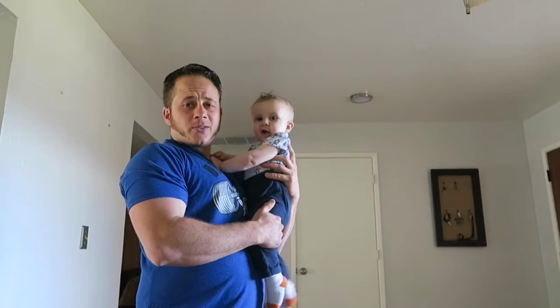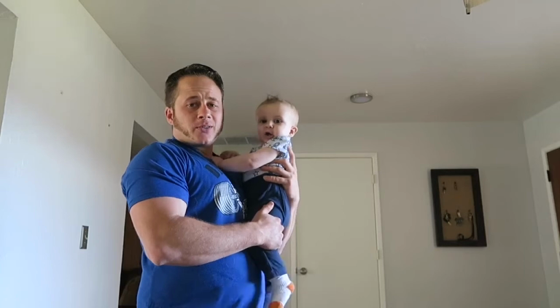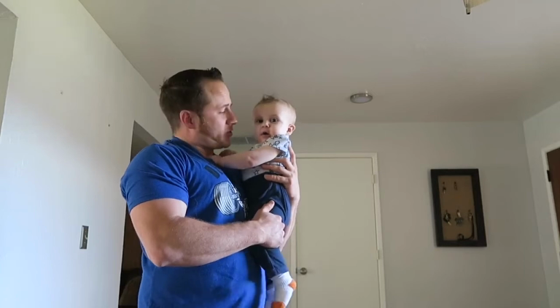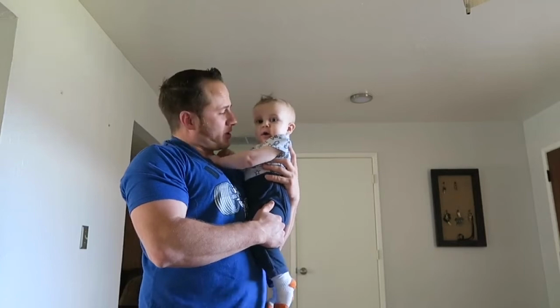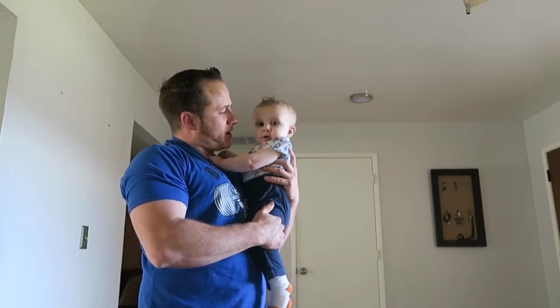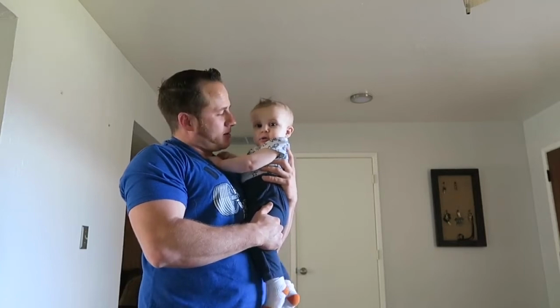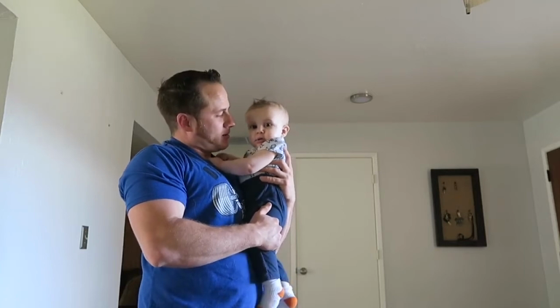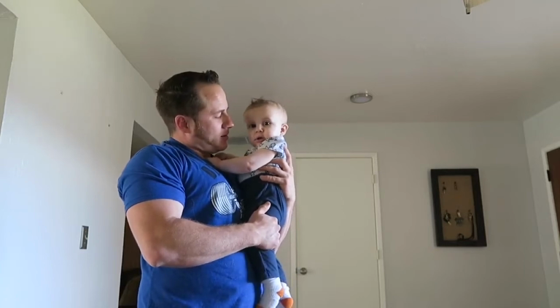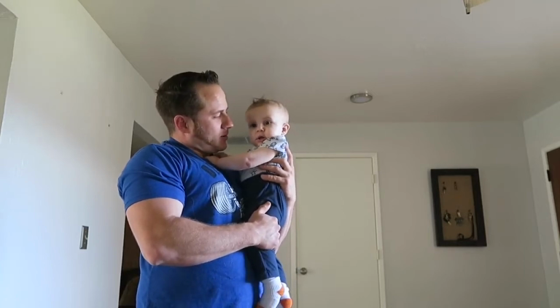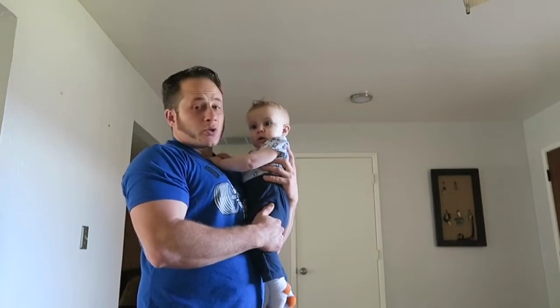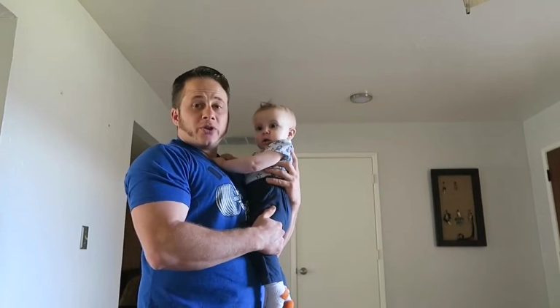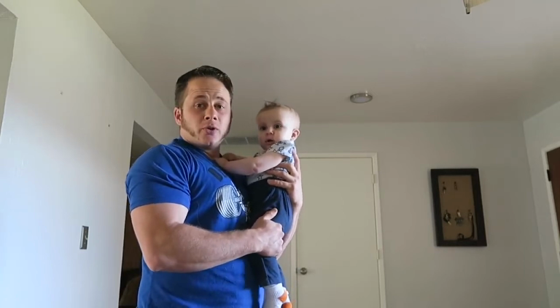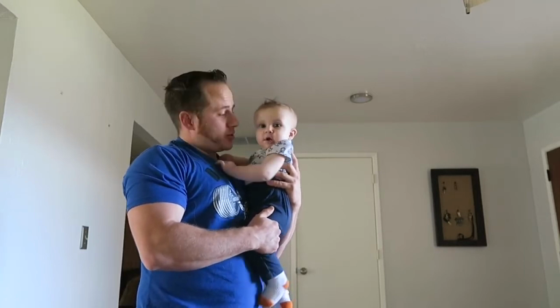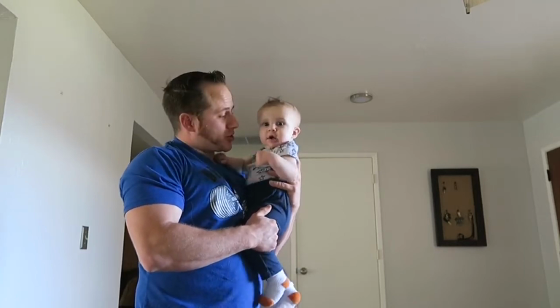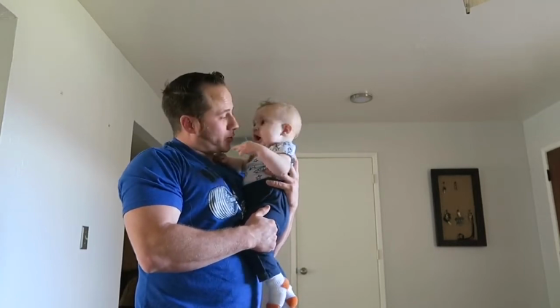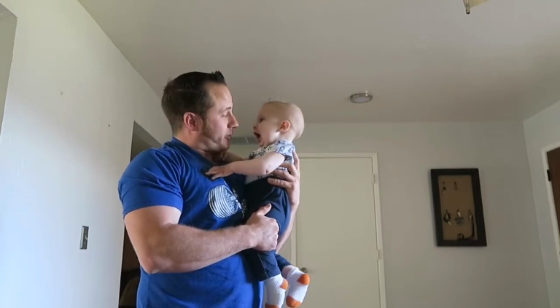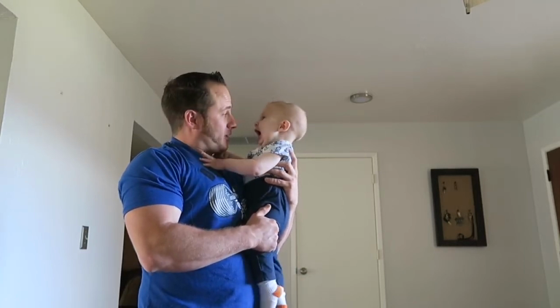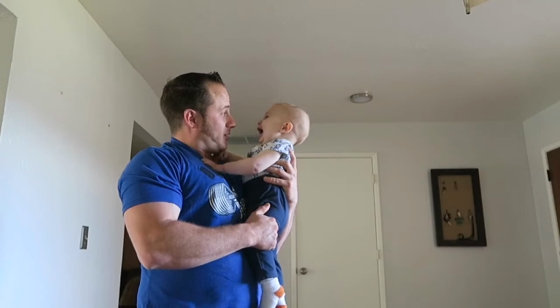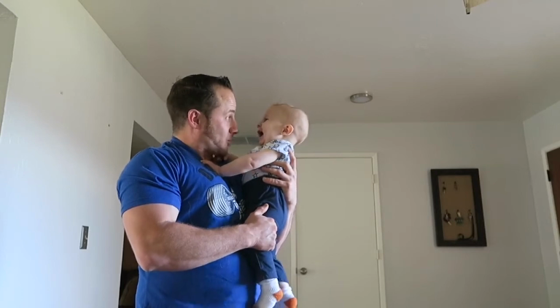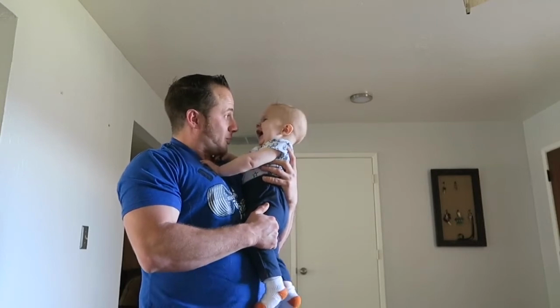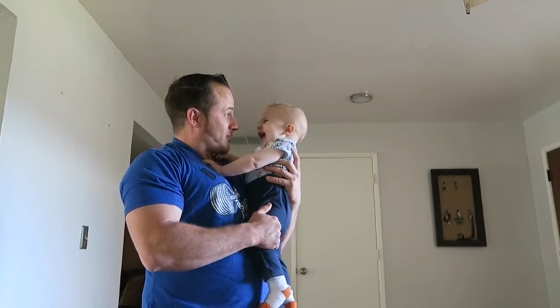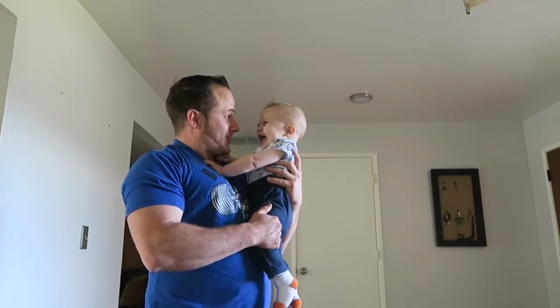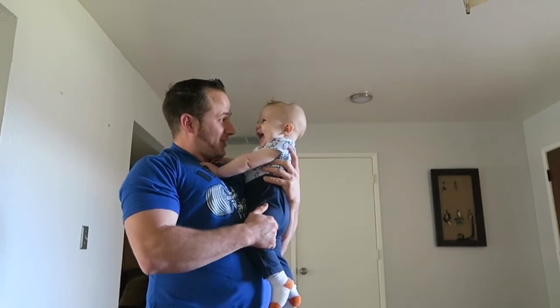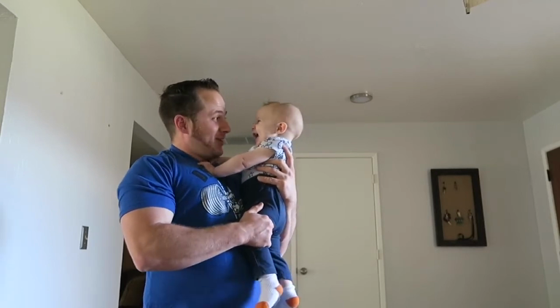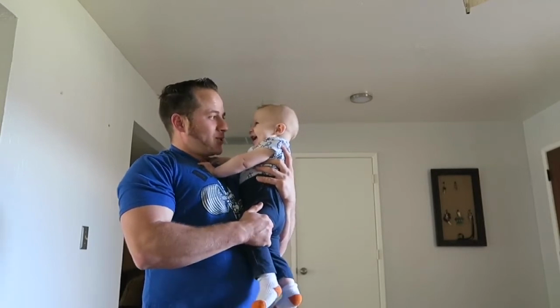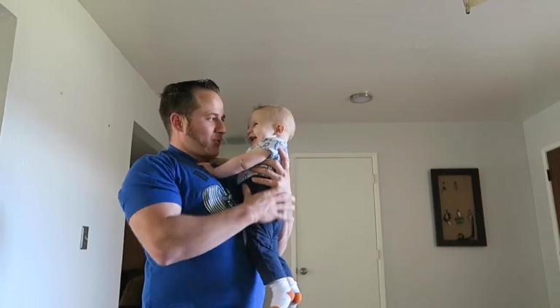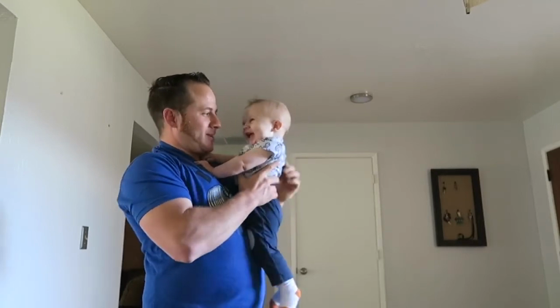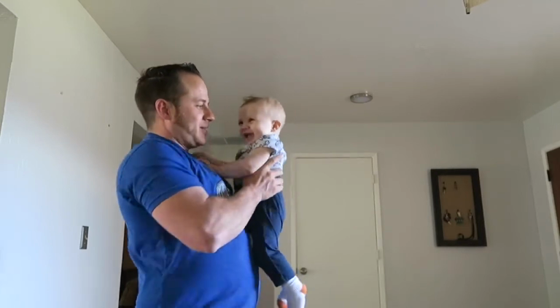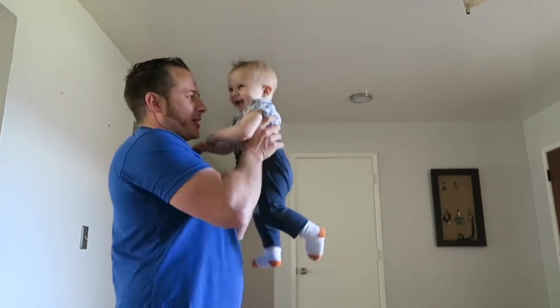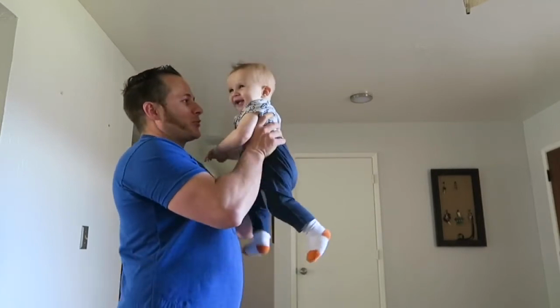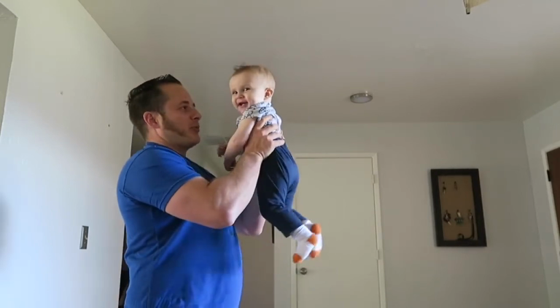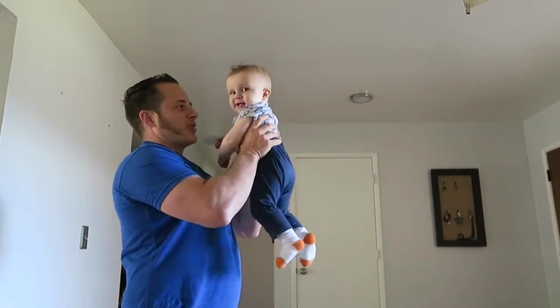What should we train today? Should we do shoulders? Shoulders? Alright, let's warm up for training.